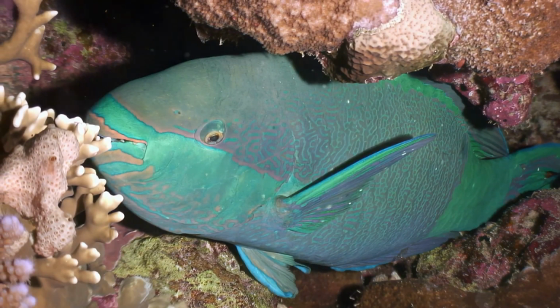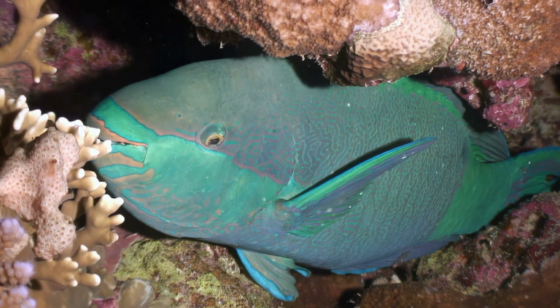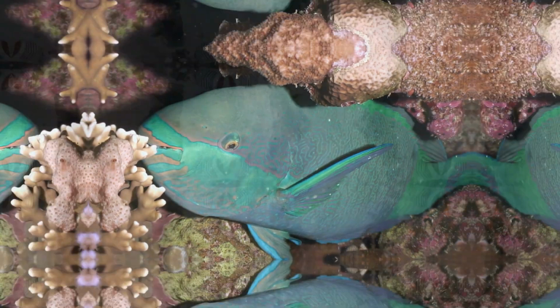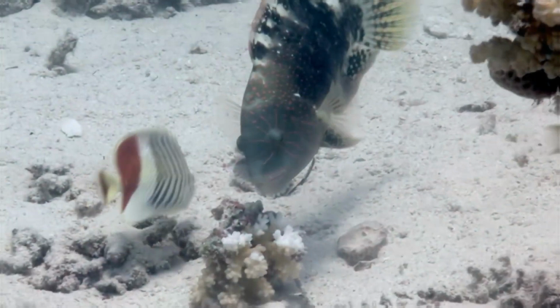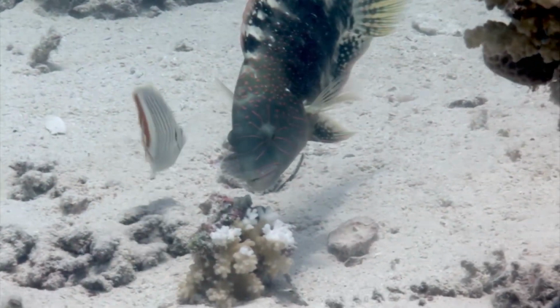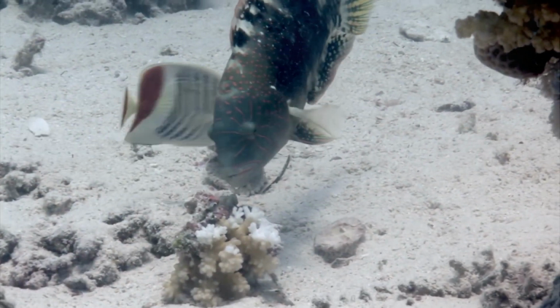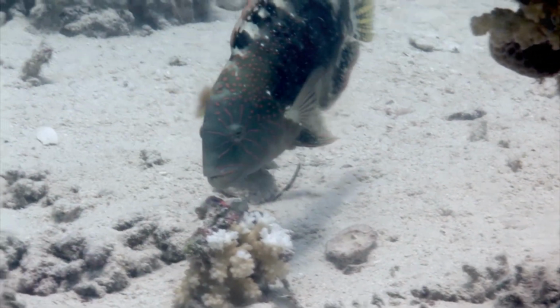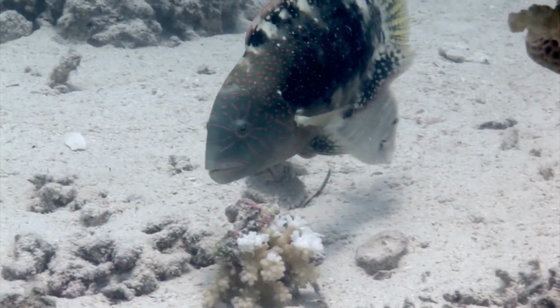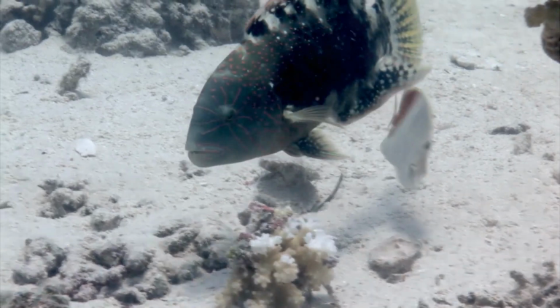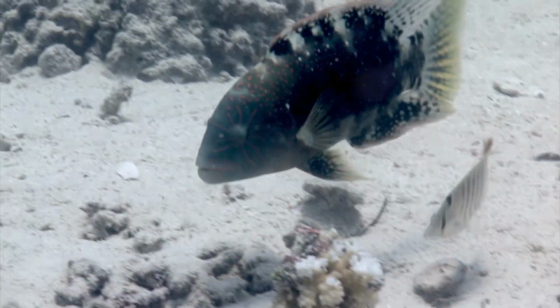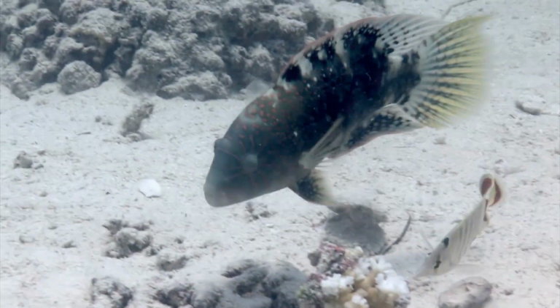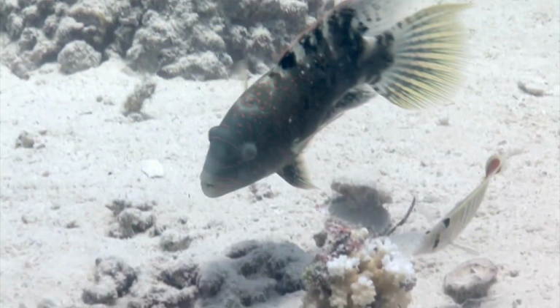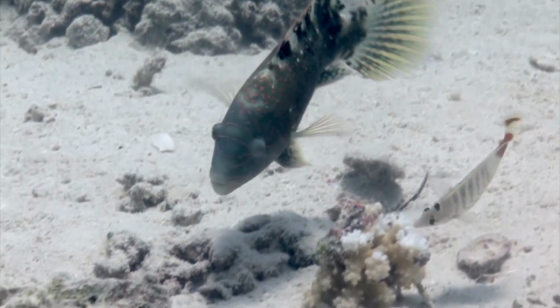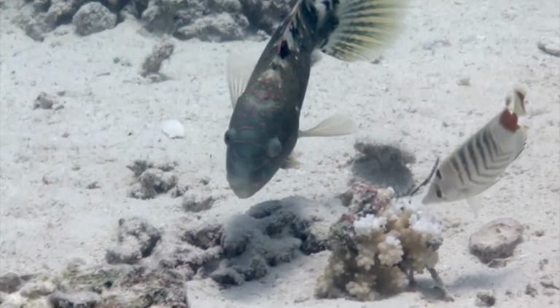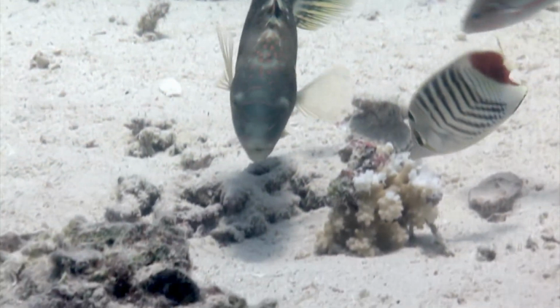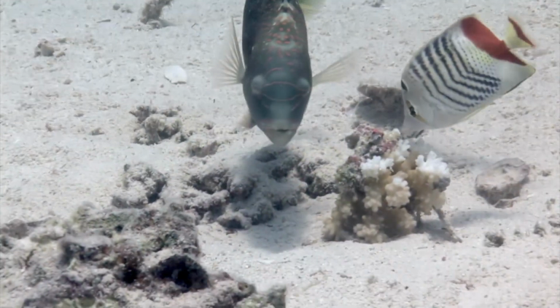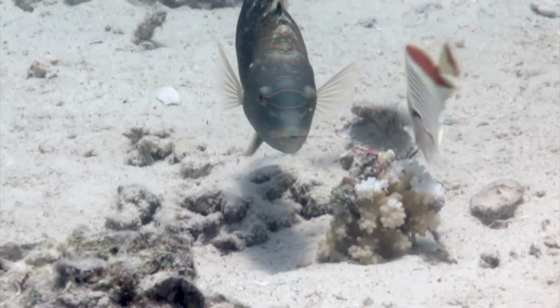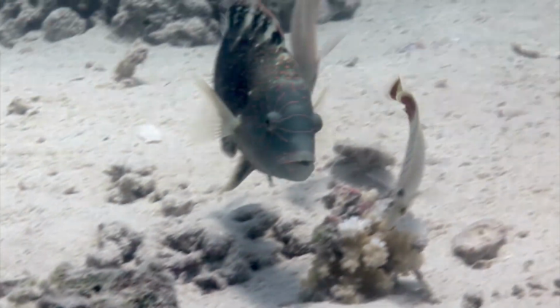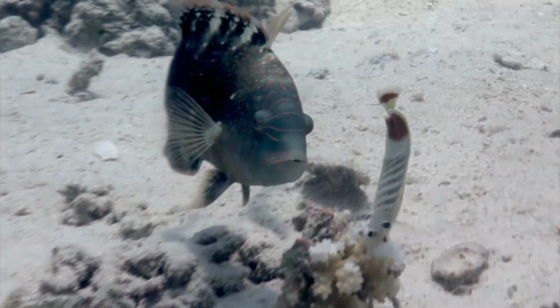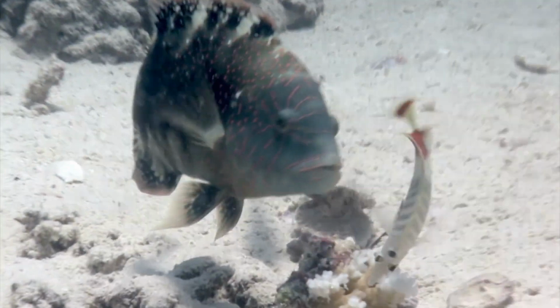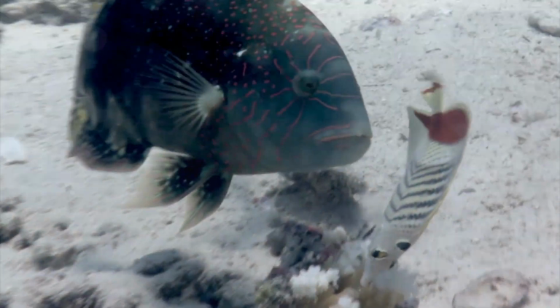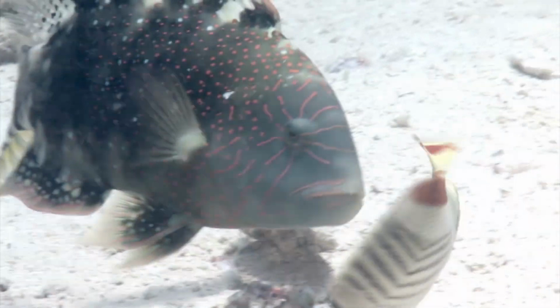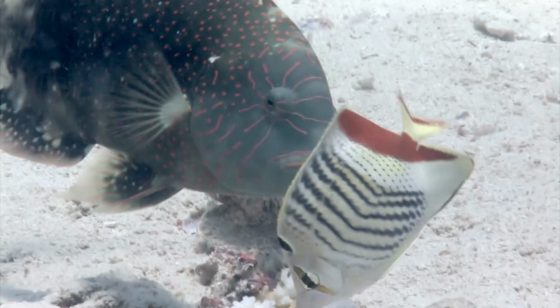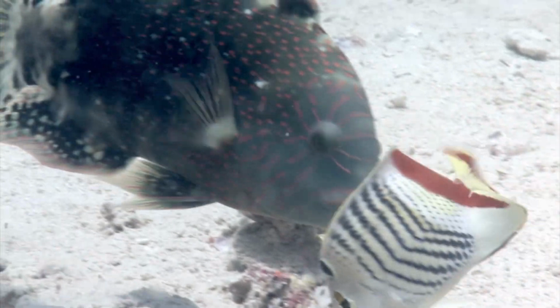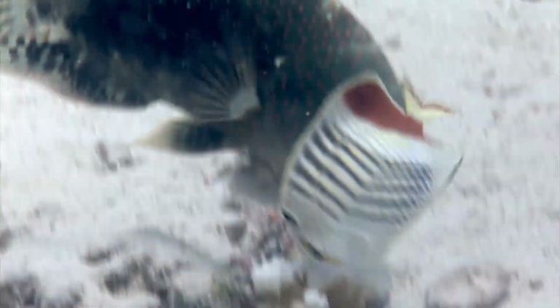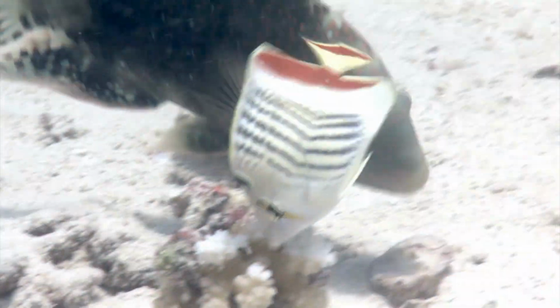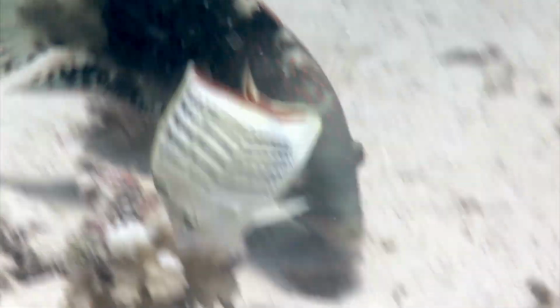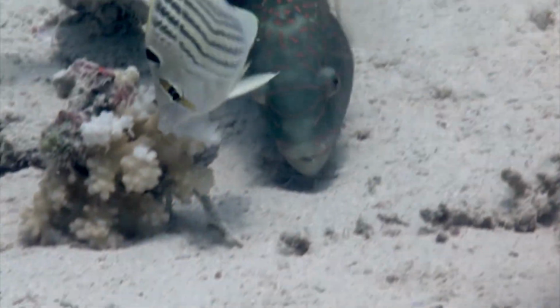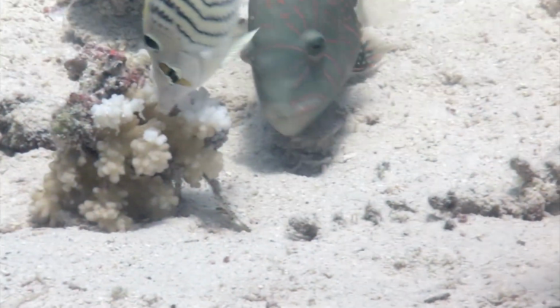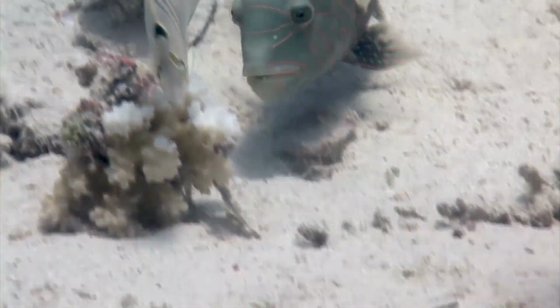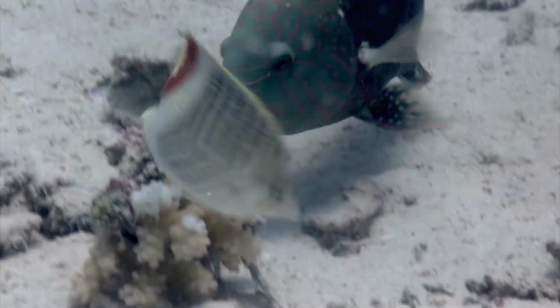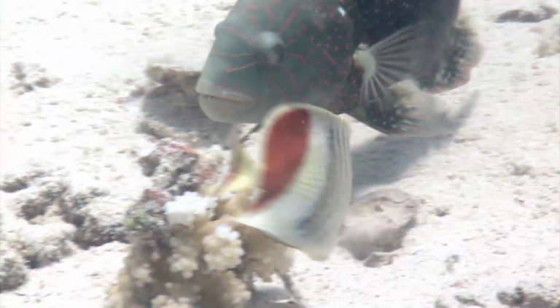Isn't that incredible? Here's something cool. Parrotfish love to munch on coral — crunch, crunch, crunch. They break down the coral into tiny pieces. They have beaks like birds, and these beaks are super strong and help them munch on coral.